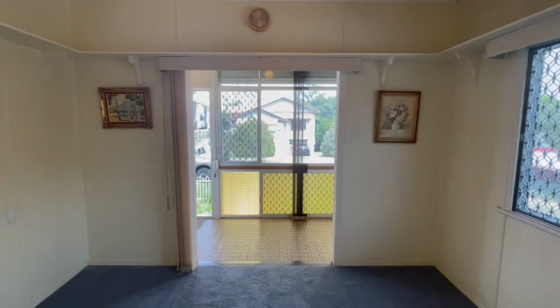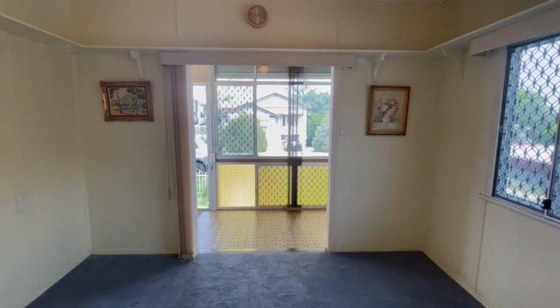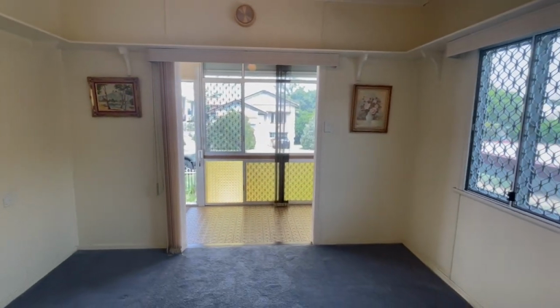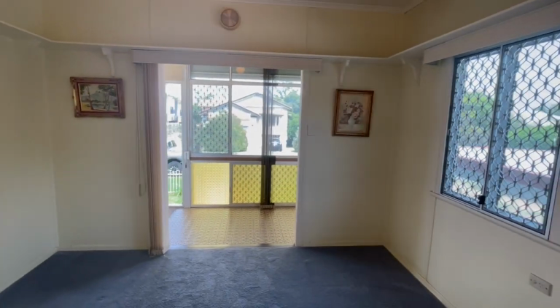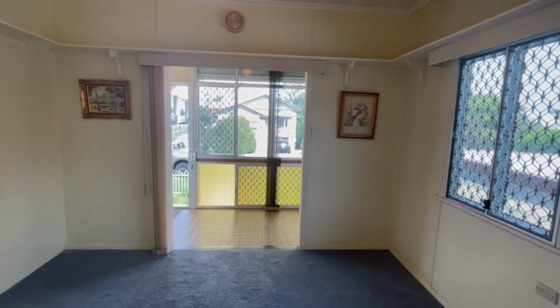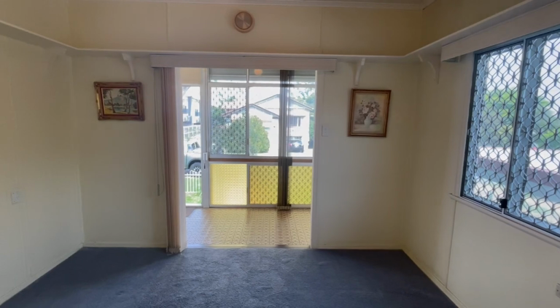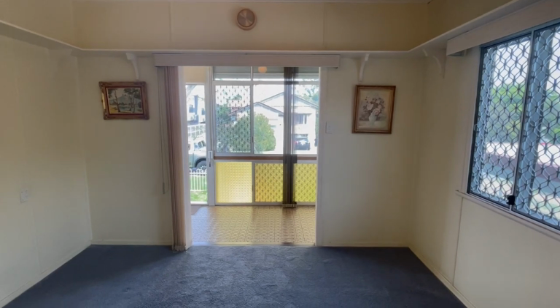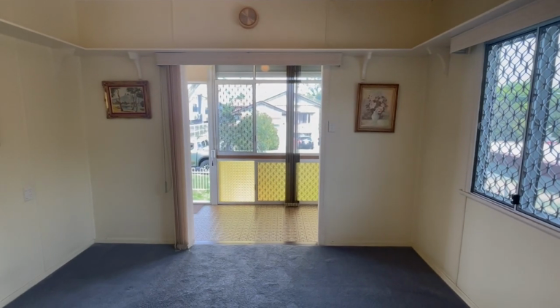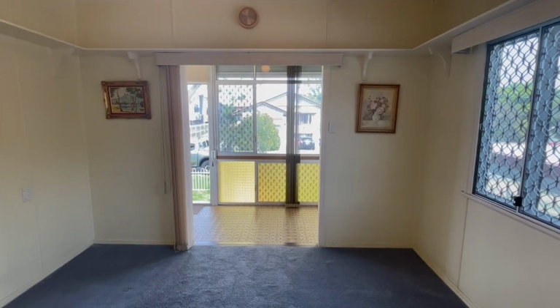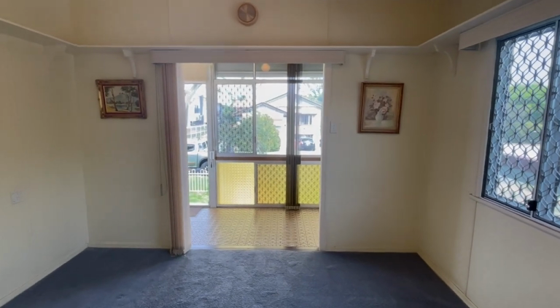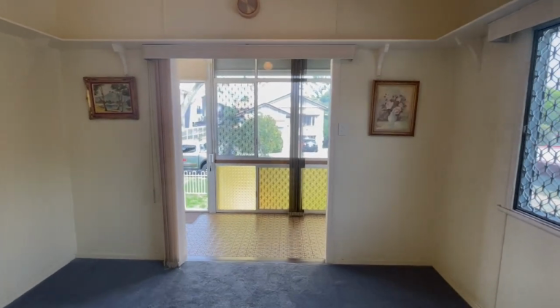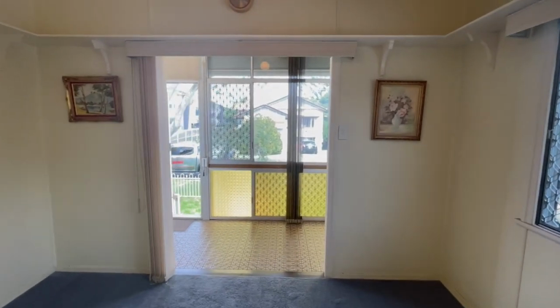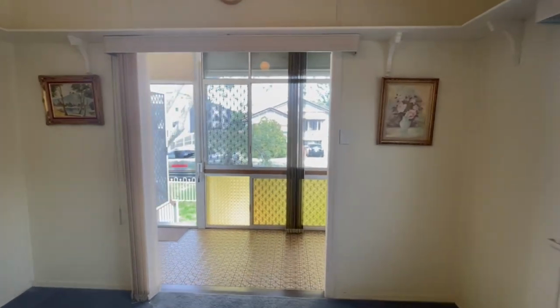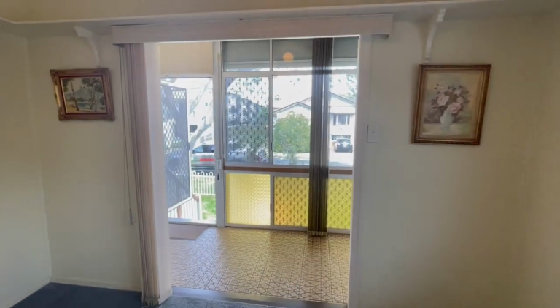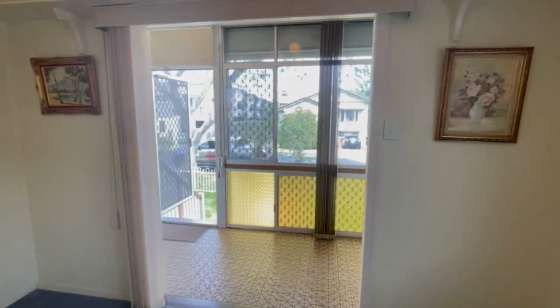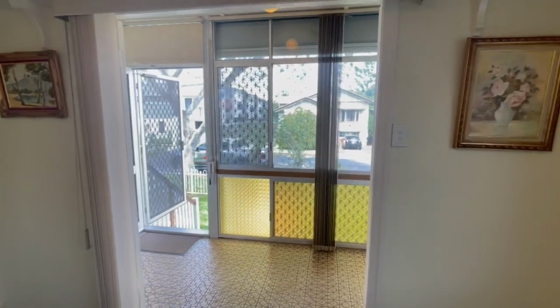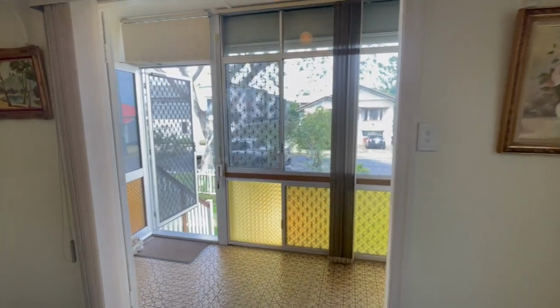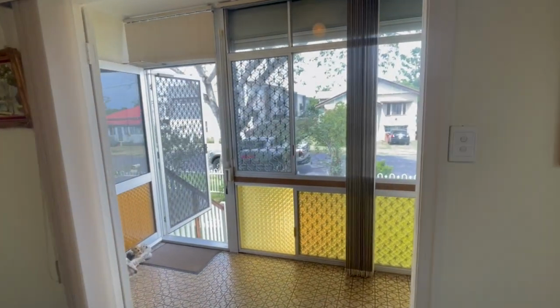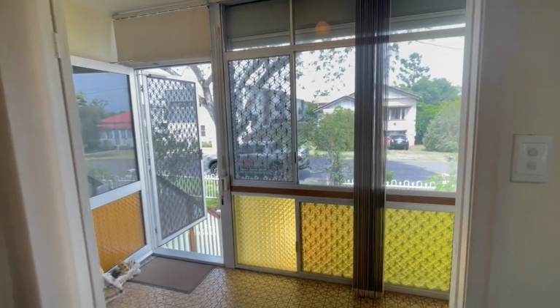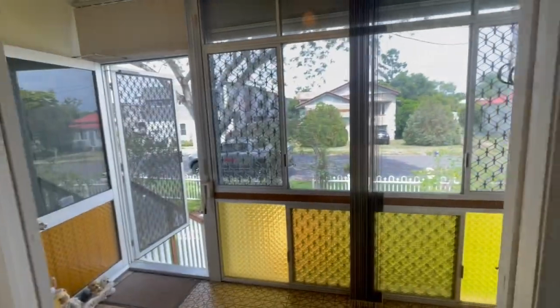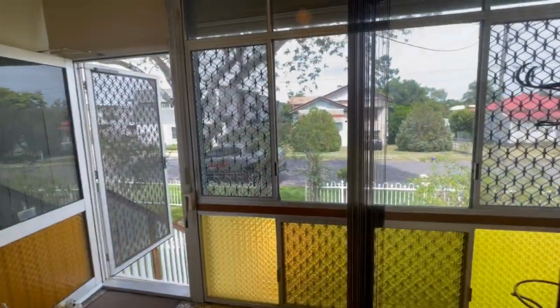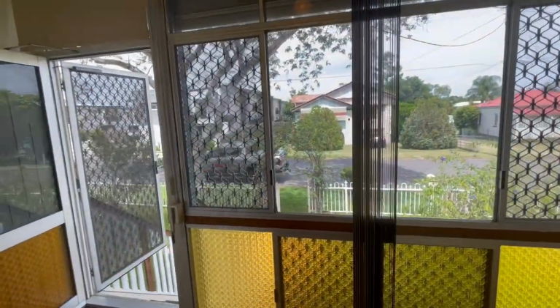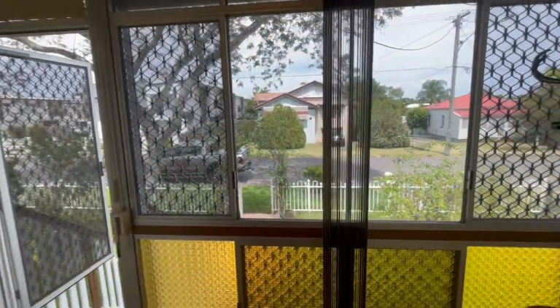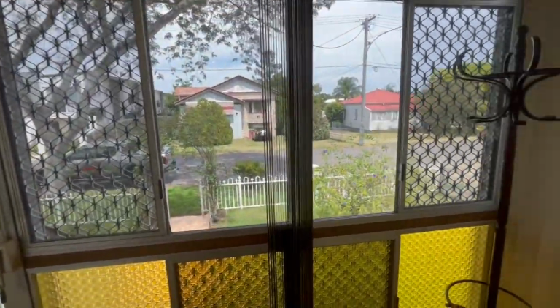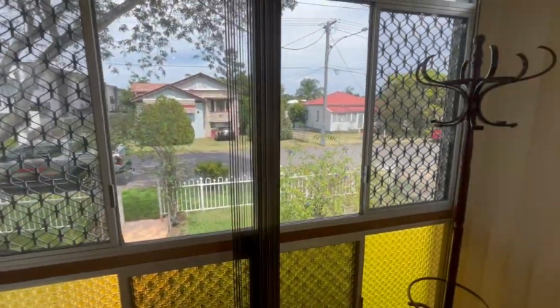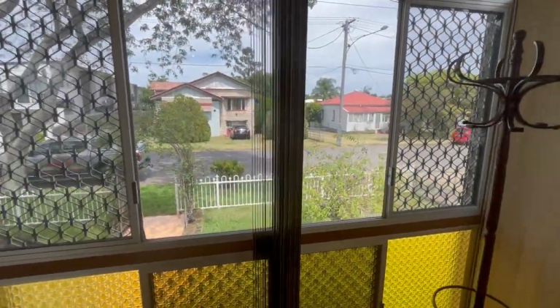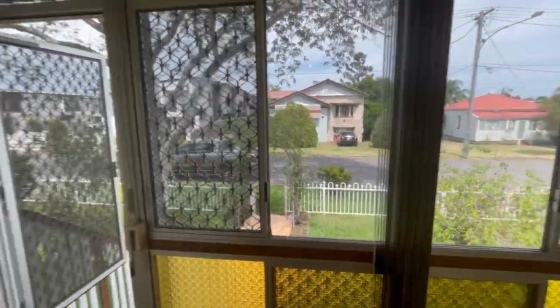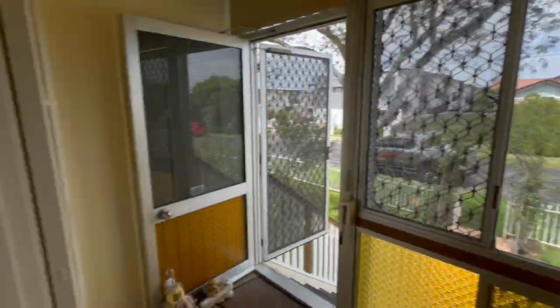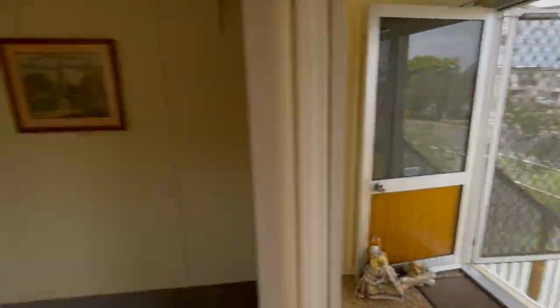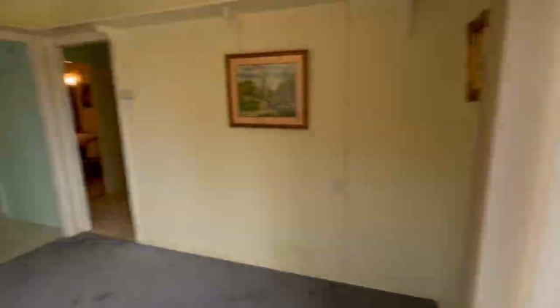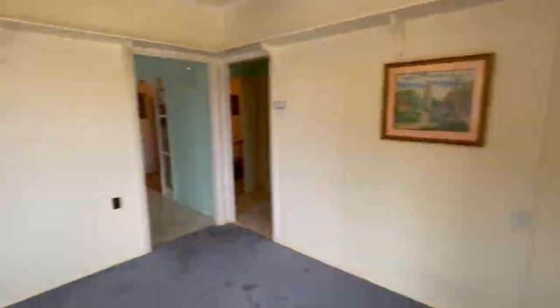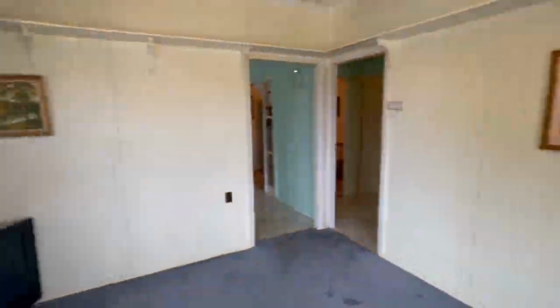We've got some security screens around, we've got roll-down shutters, some shade blinds — all that sort of stuff which is good. Aluminum exterior cladding, so easy low maintenance on the outside. Very, very nice. Air-conditioned lounge room here.